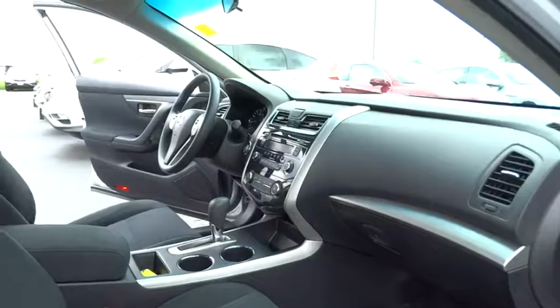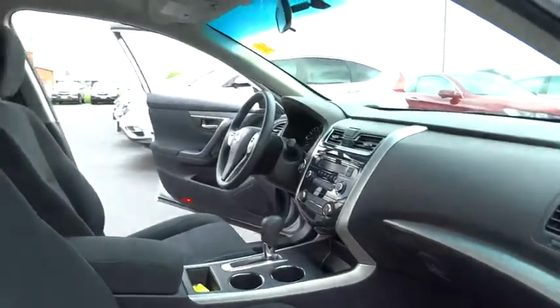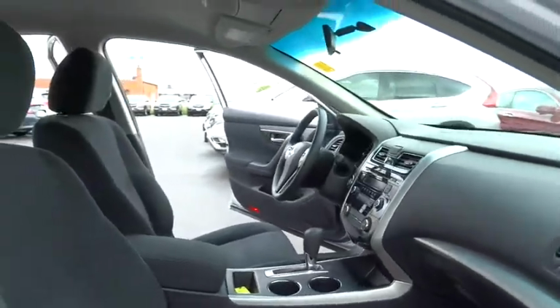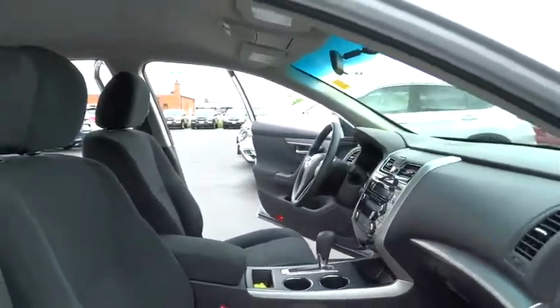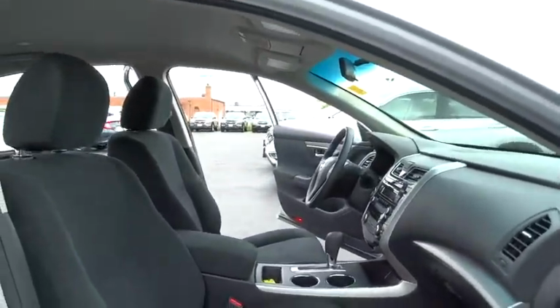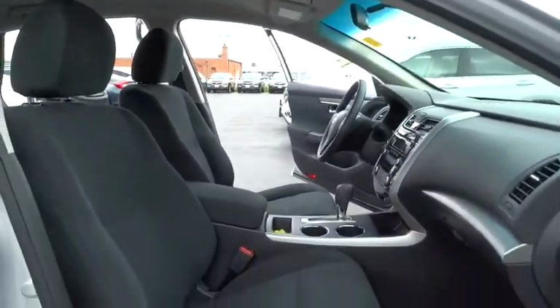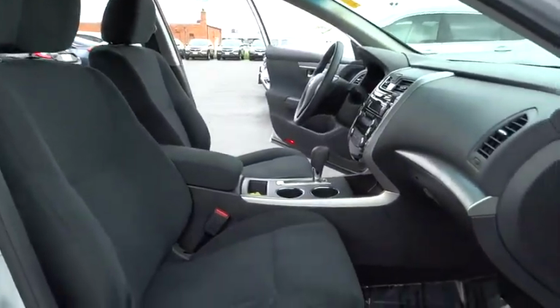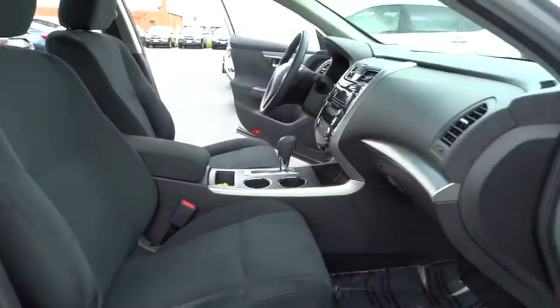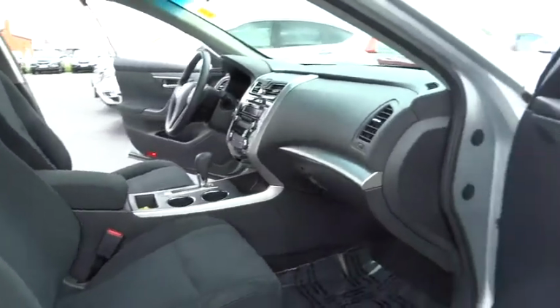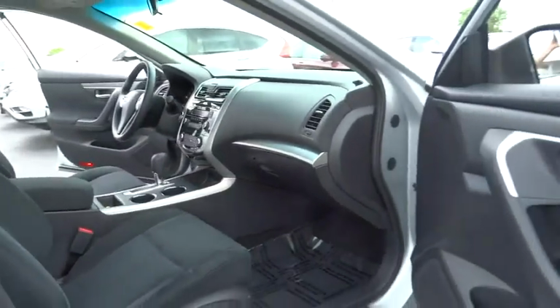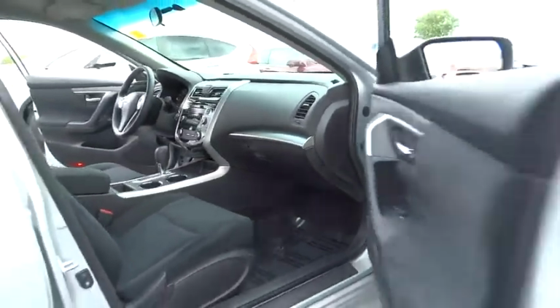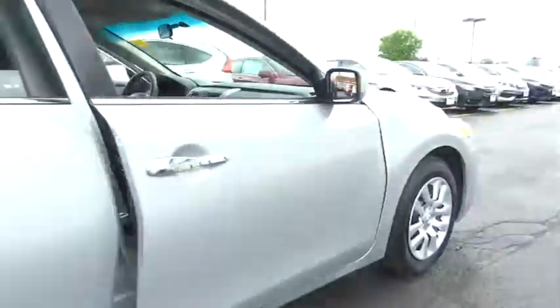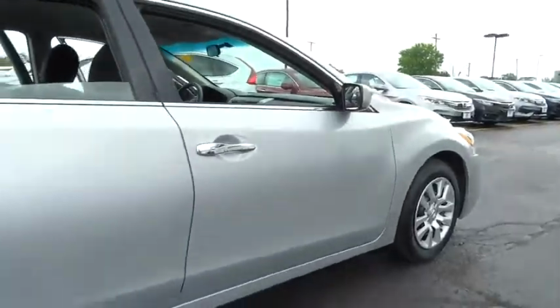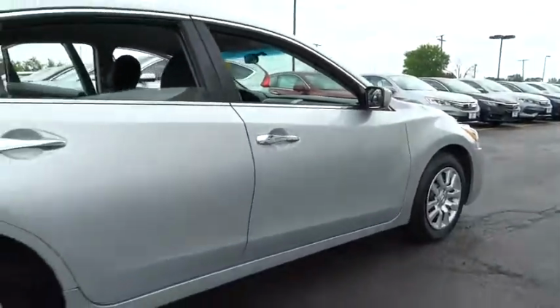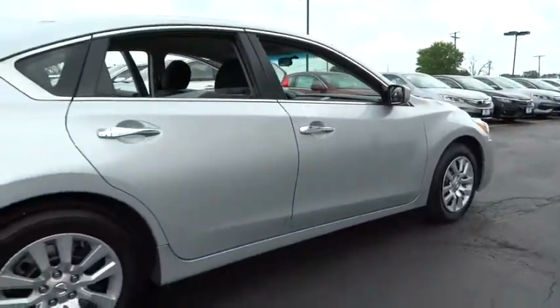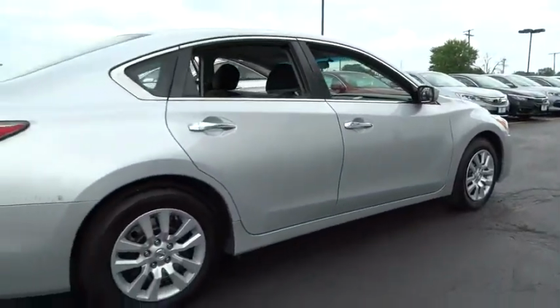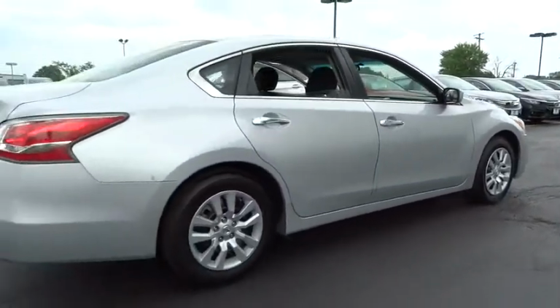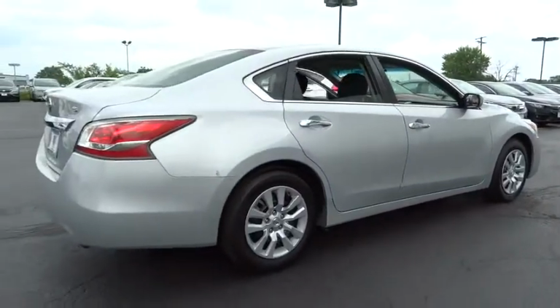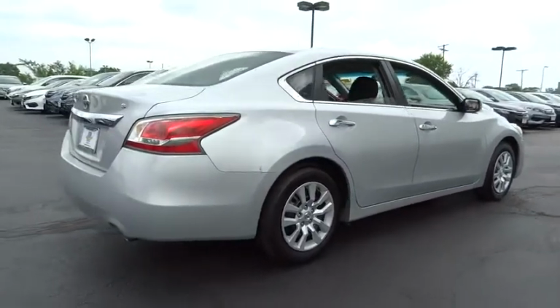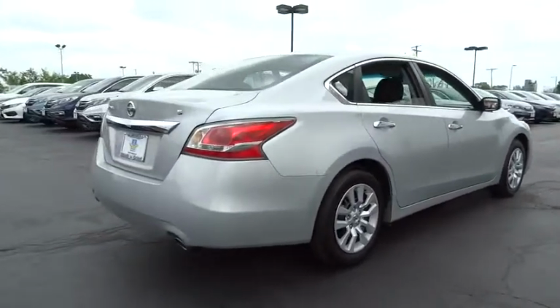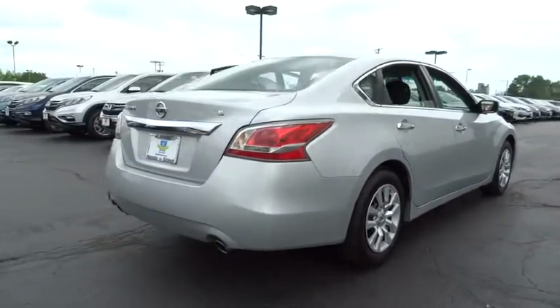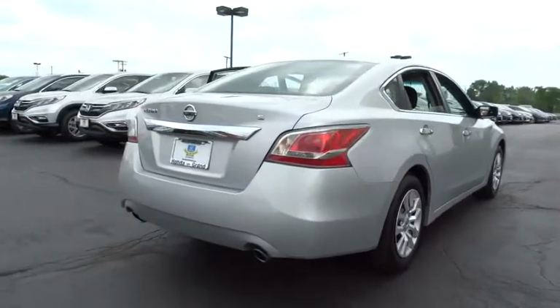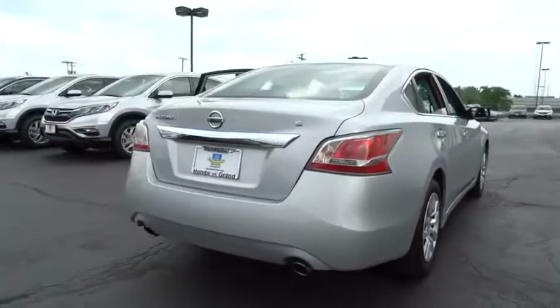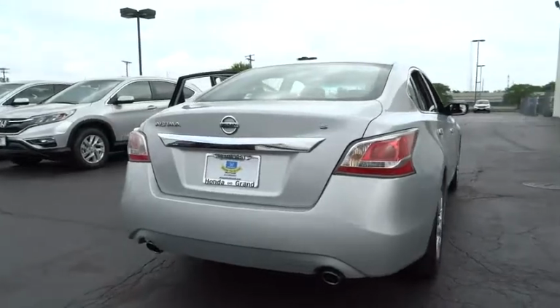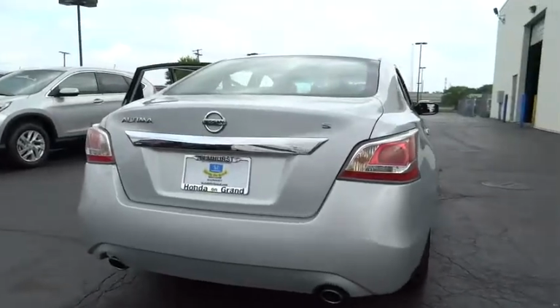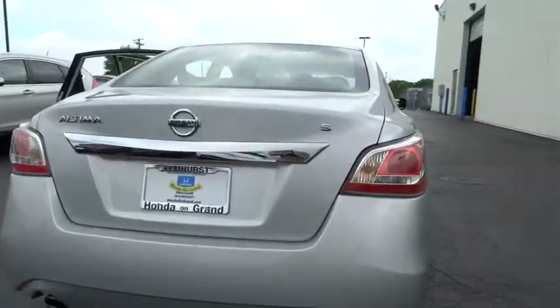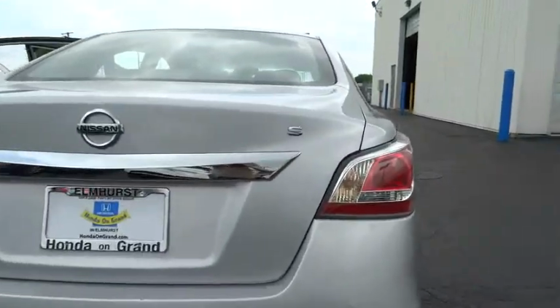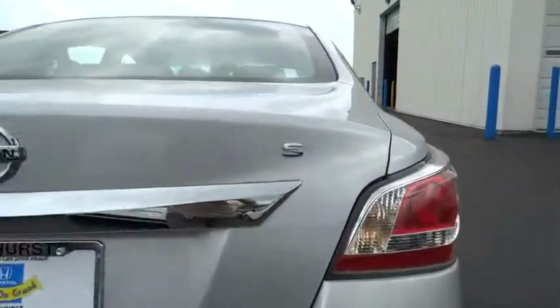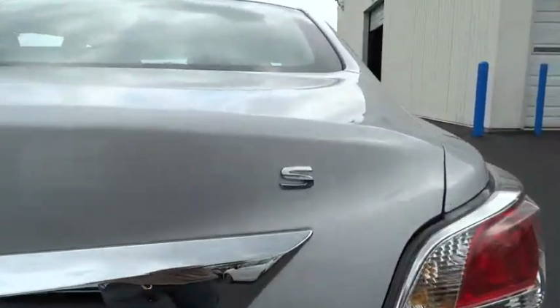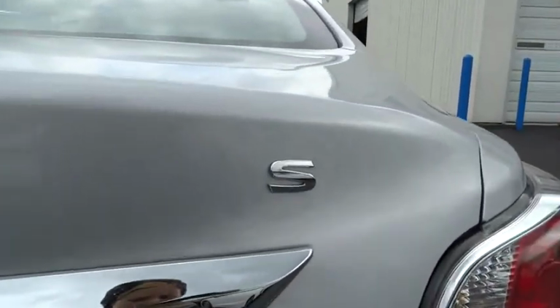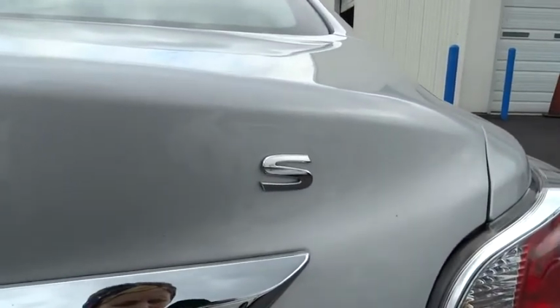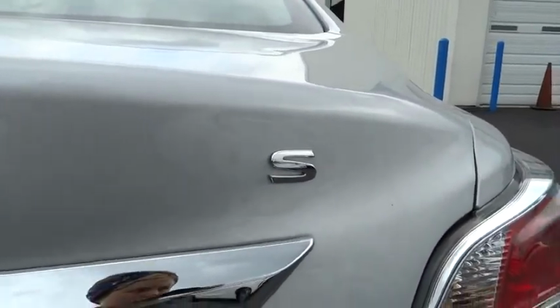Traction control. Keyless entry. Stability control. Anti-lock braking system. Steering wheel audio control. Bluetooth. Power steering. Adjustable steering wheel. Four-wheel disc brakes. Keyless start. Front wheel drive. AM FM stereo radio.